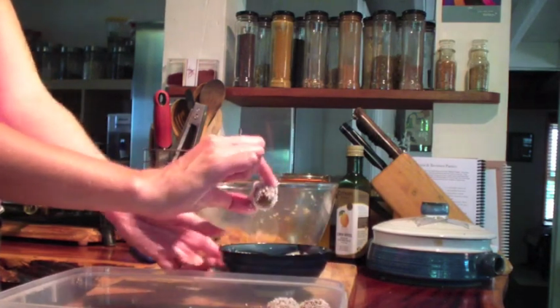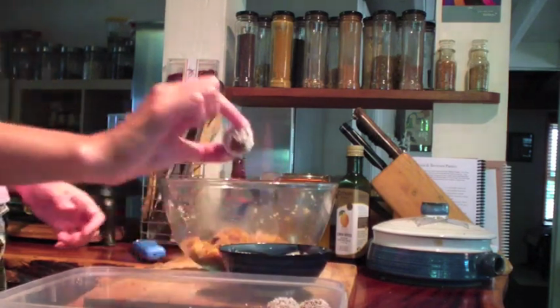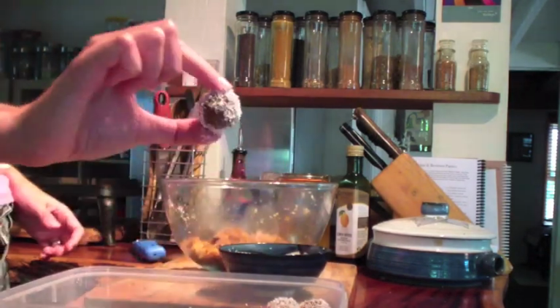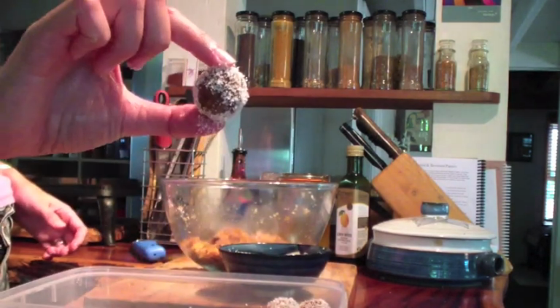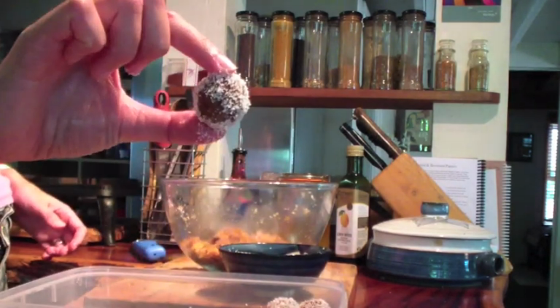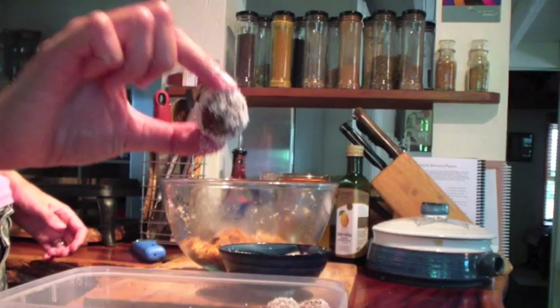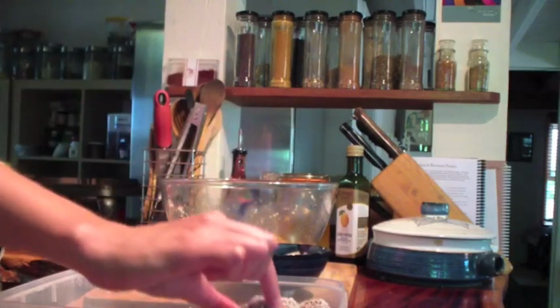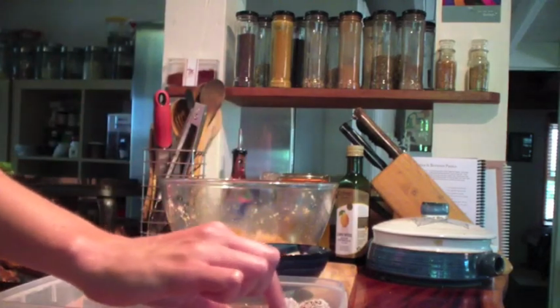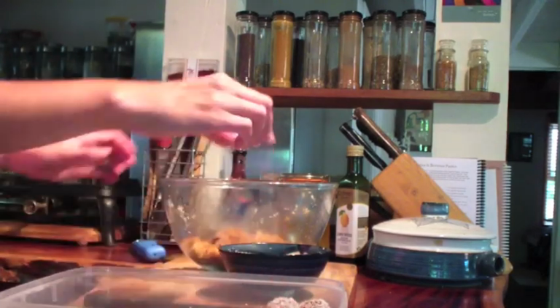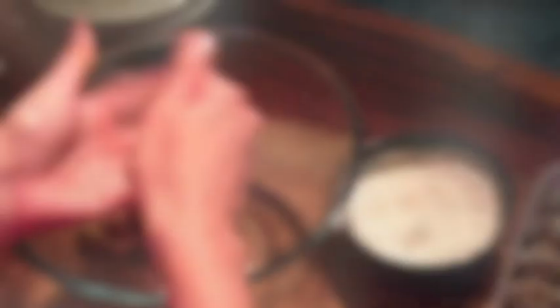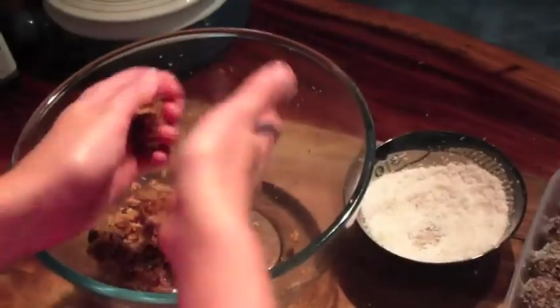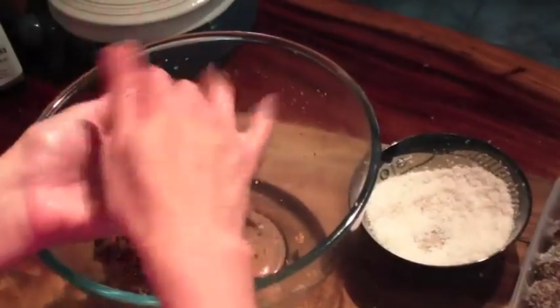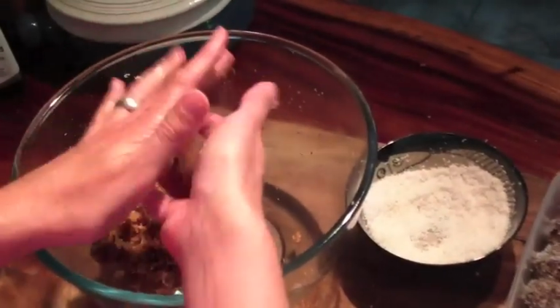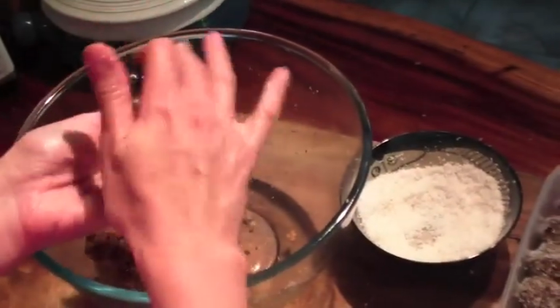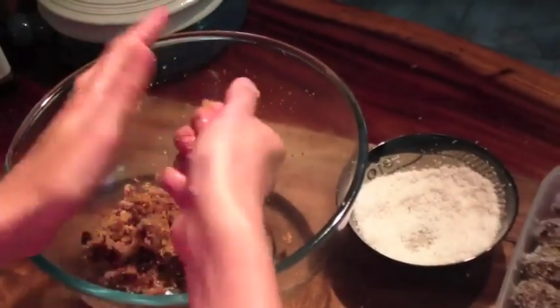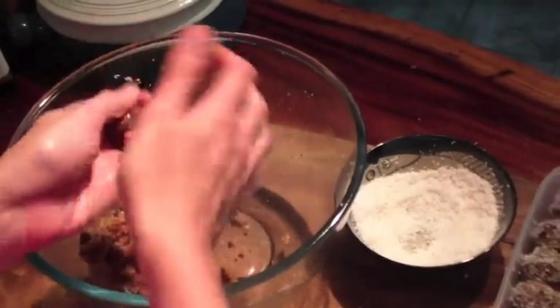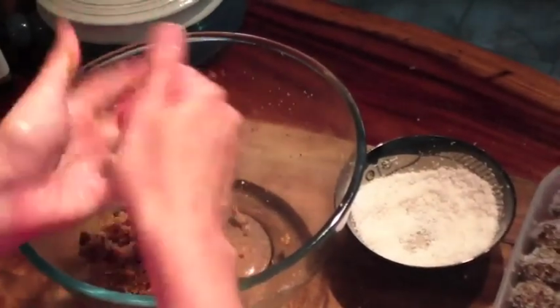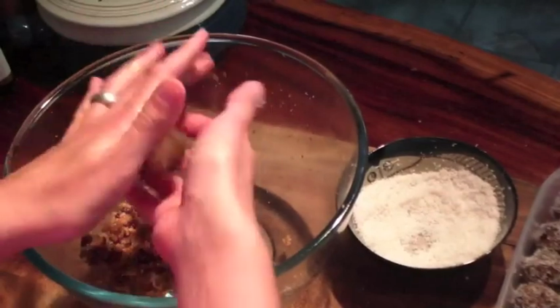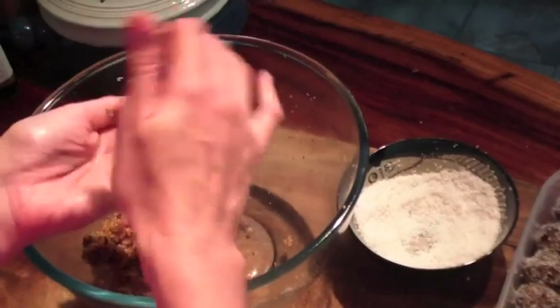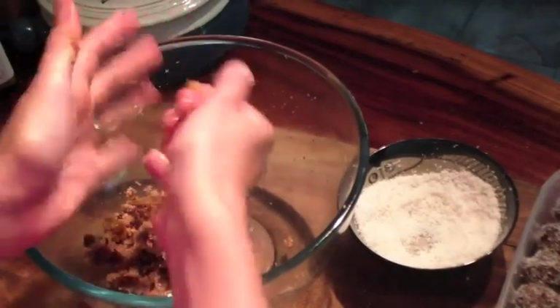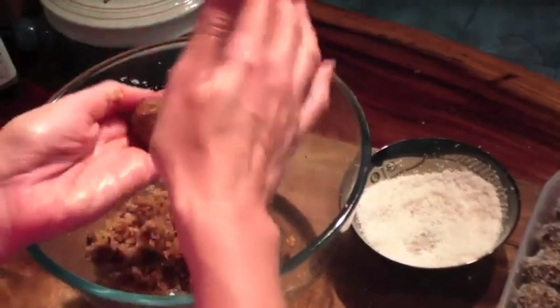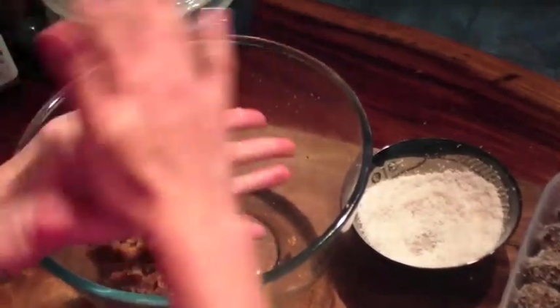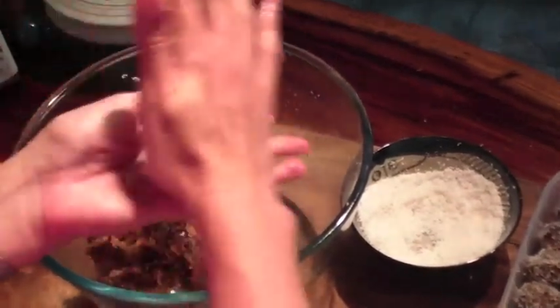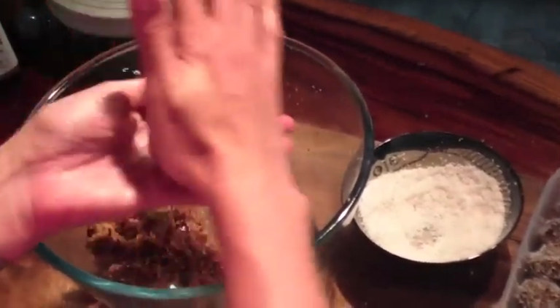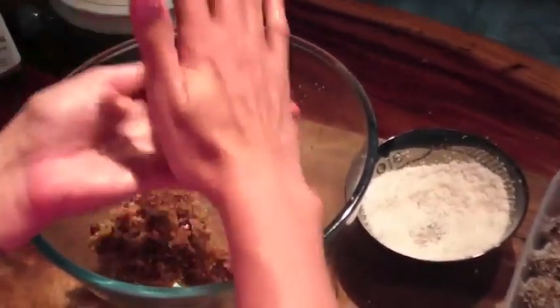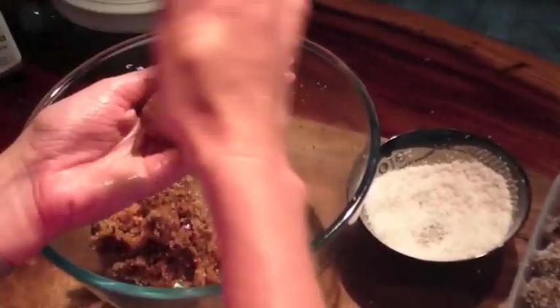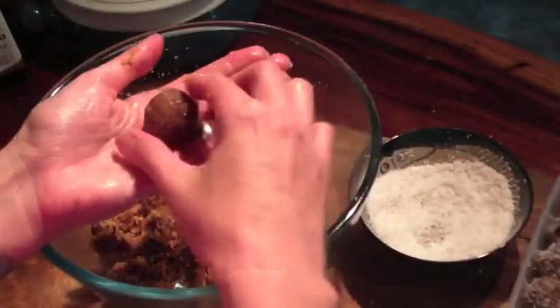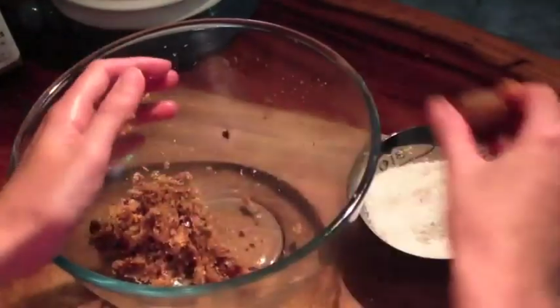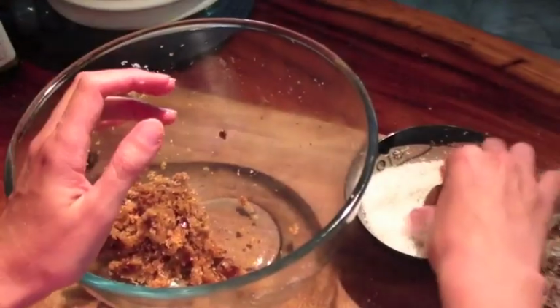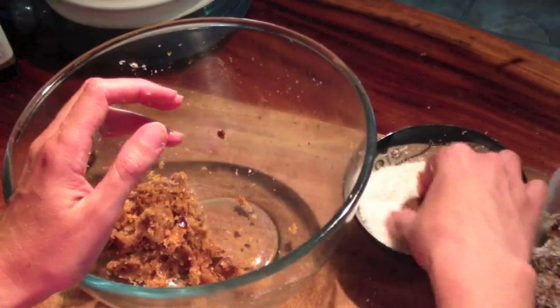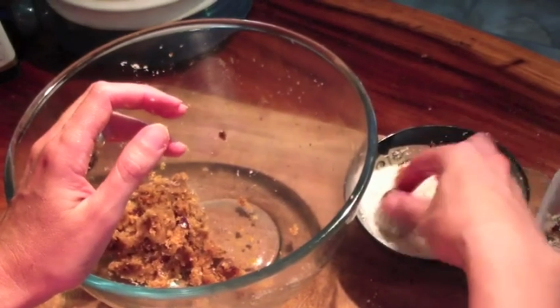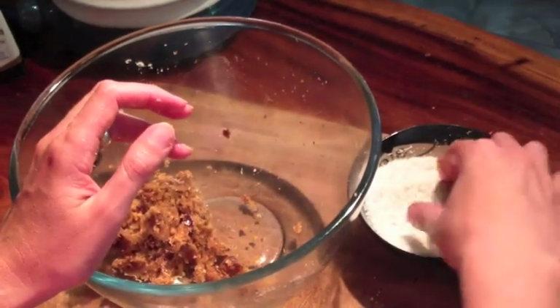Then pop it in the container and keep going until you've rolled all of the mixture. It's a lot easier to do it when the mixture is warm, so doing it straight away after making the mixture is best.